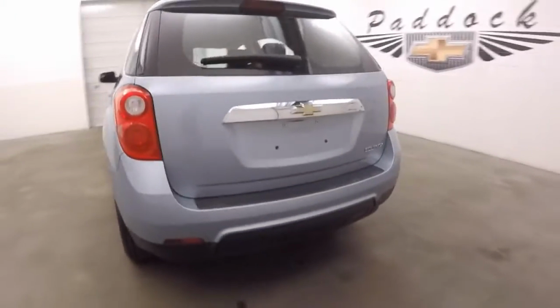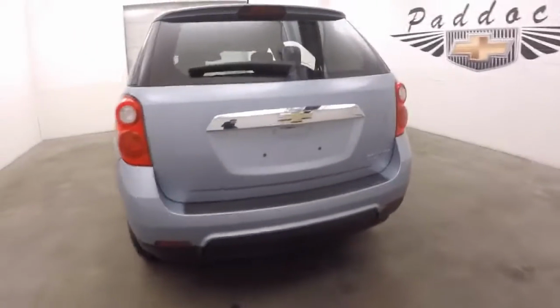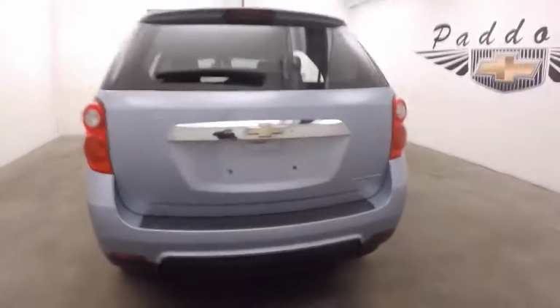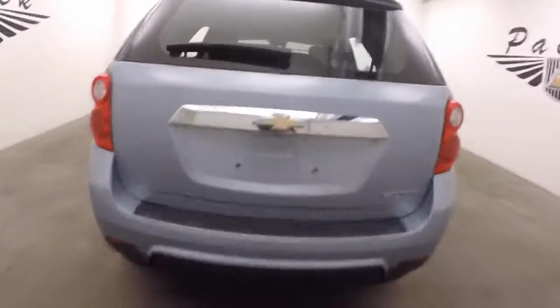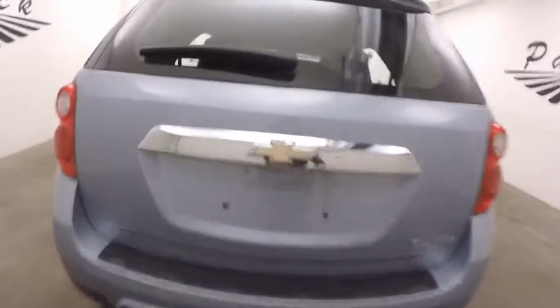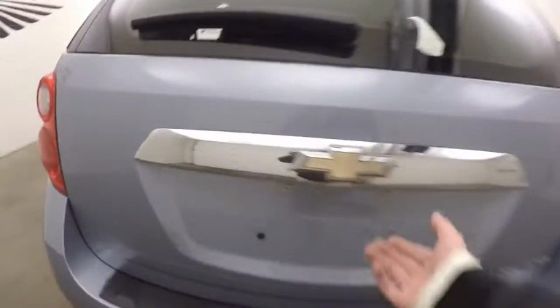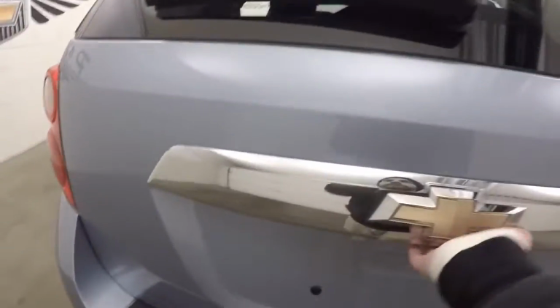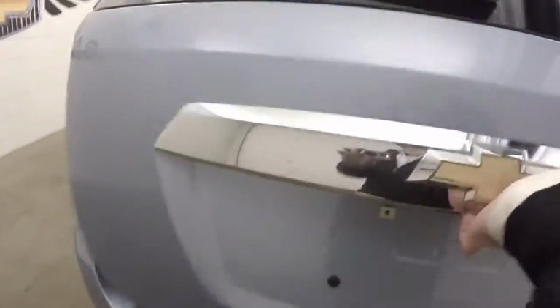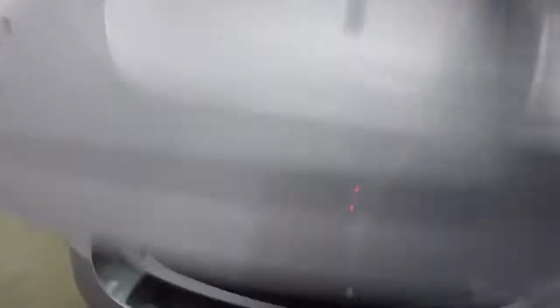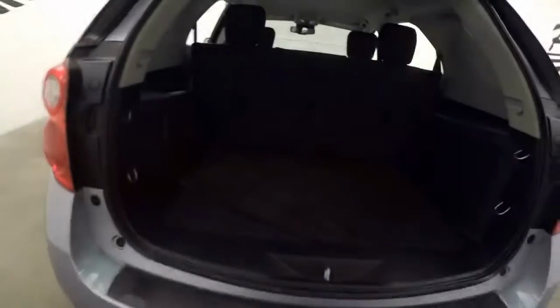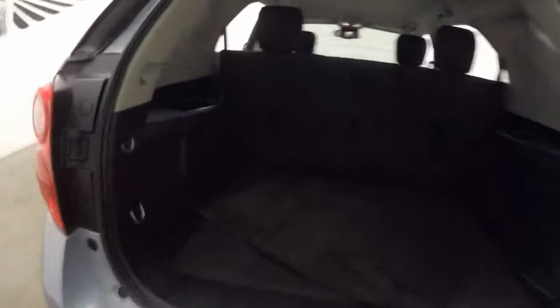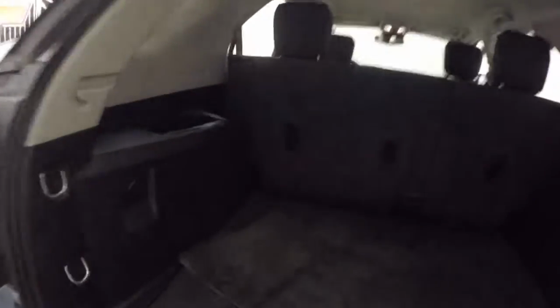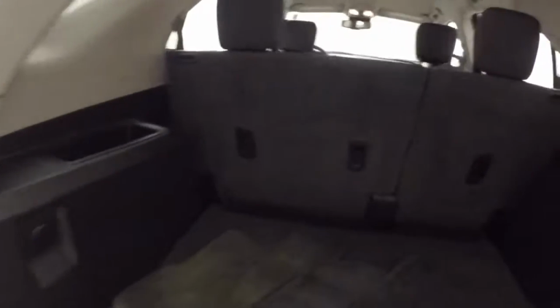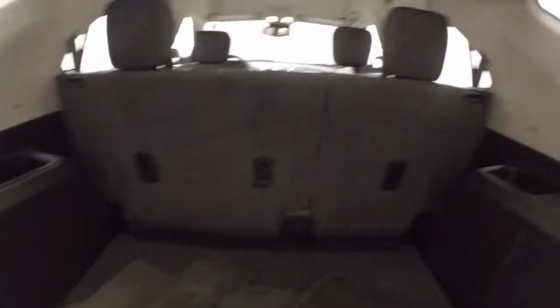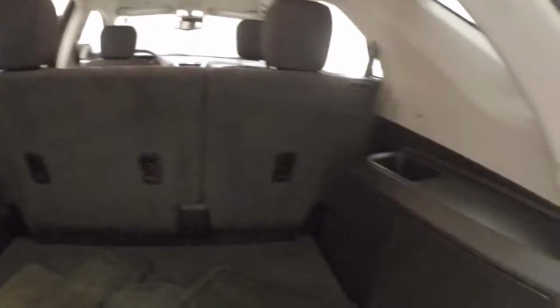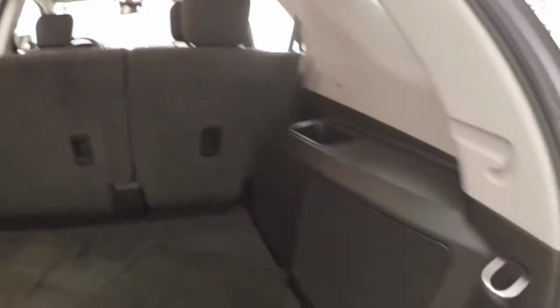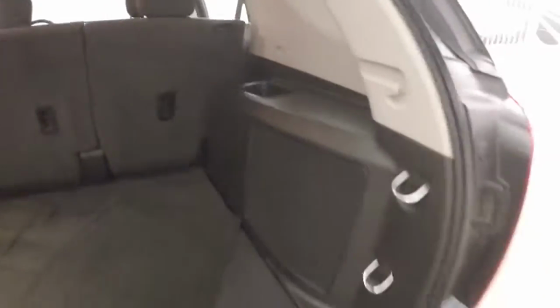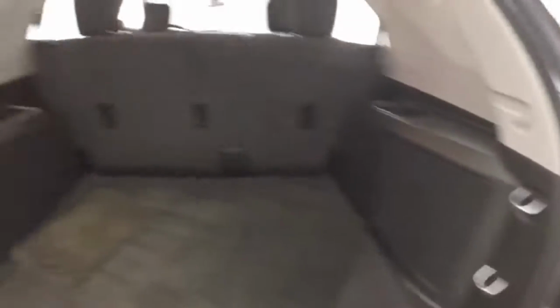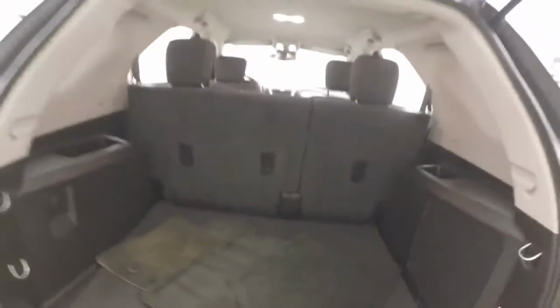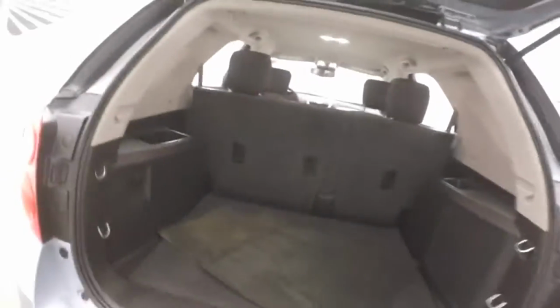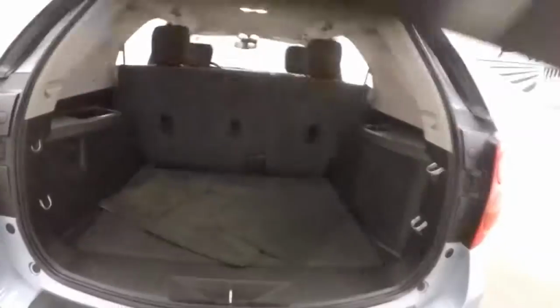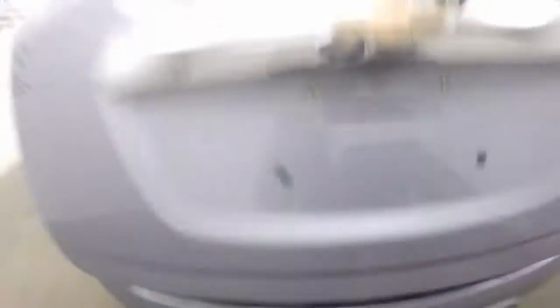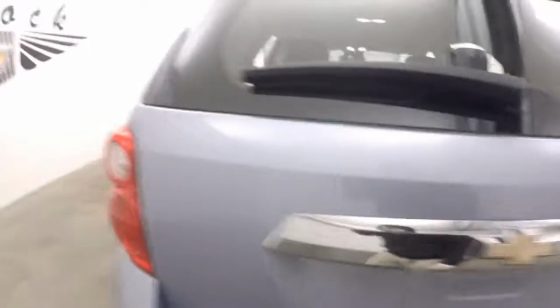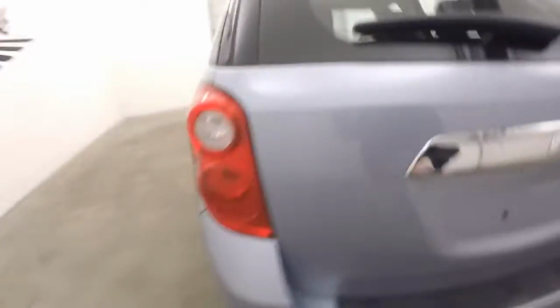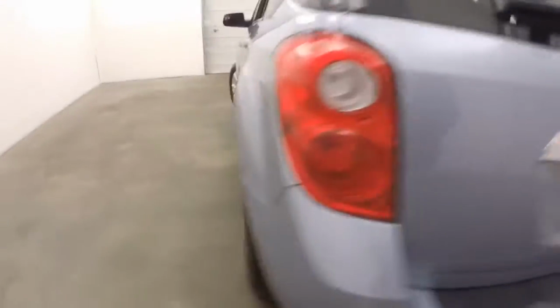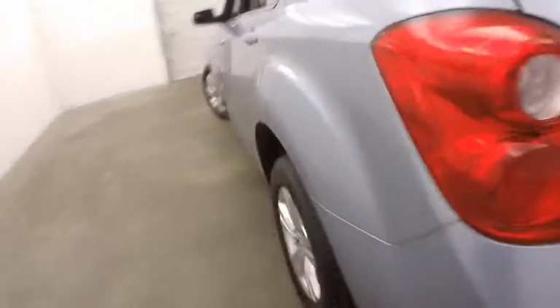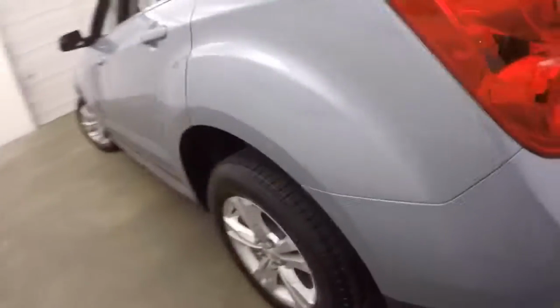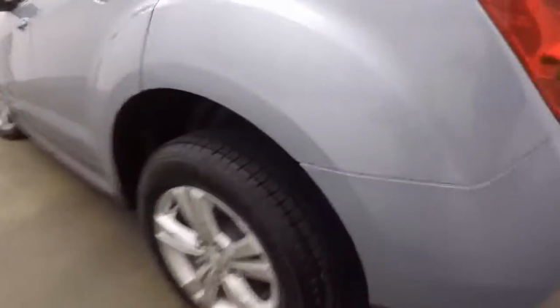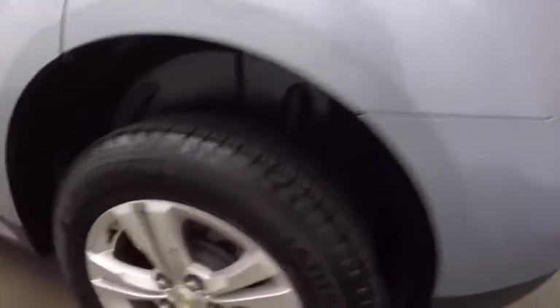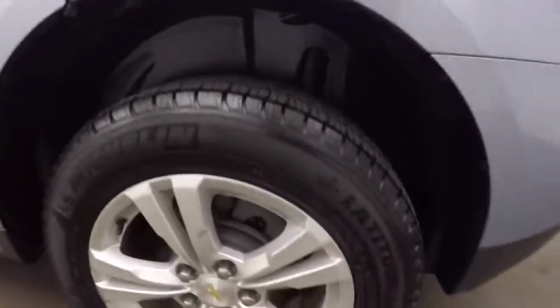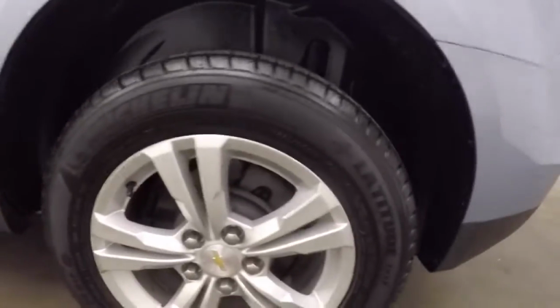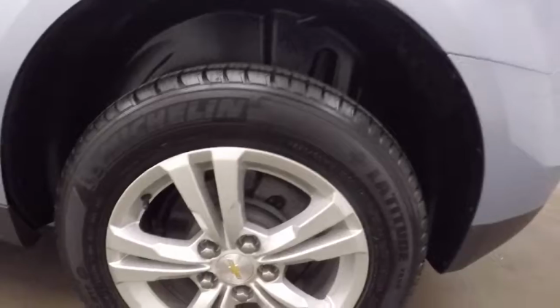Walk around back here. Look inside the trunk, inside the rear. Plenty of space like all Equinoxes. These back seats do fold down to be level with what's there now.